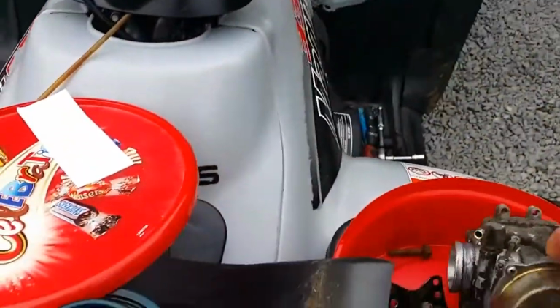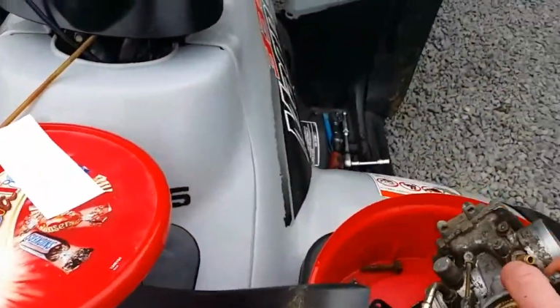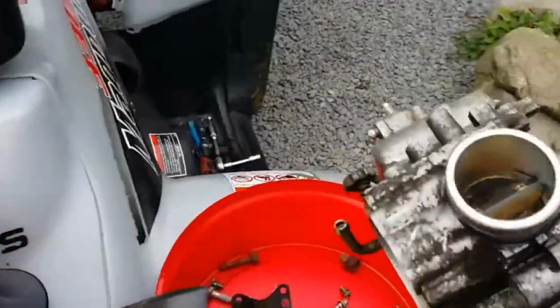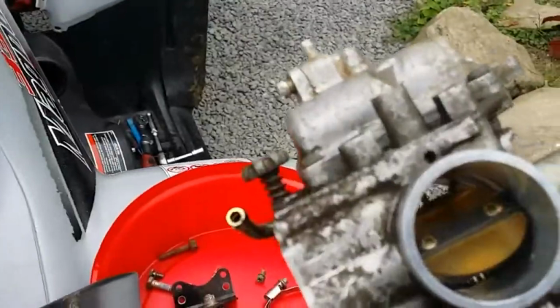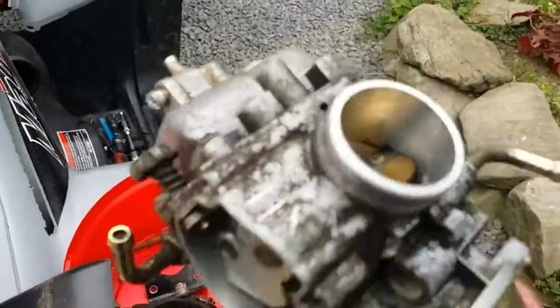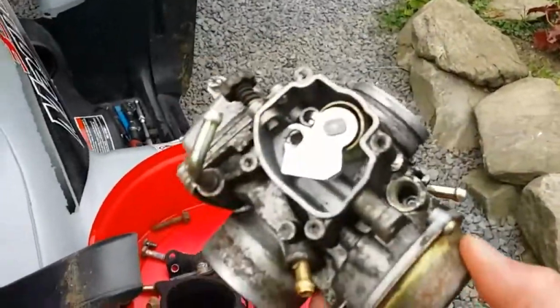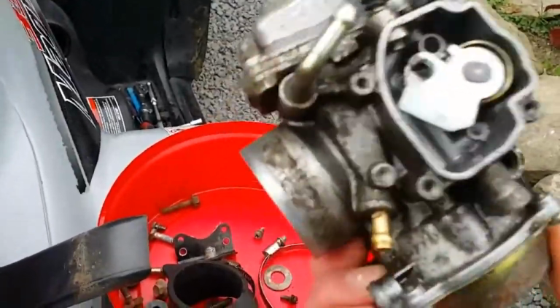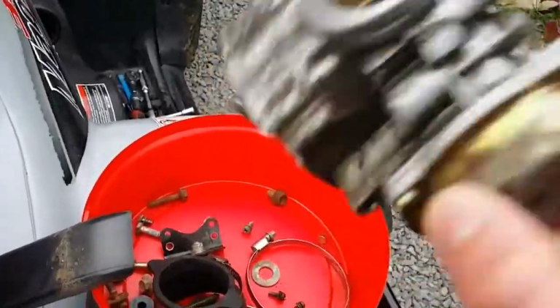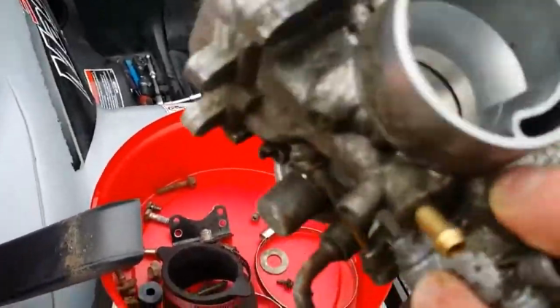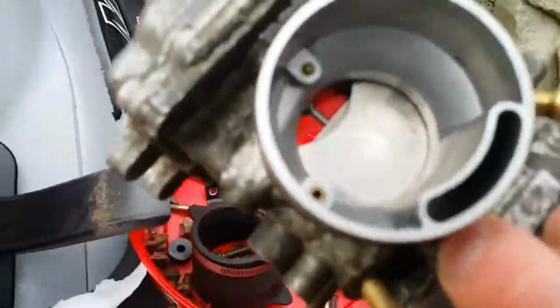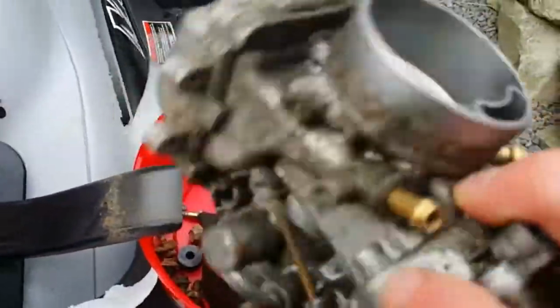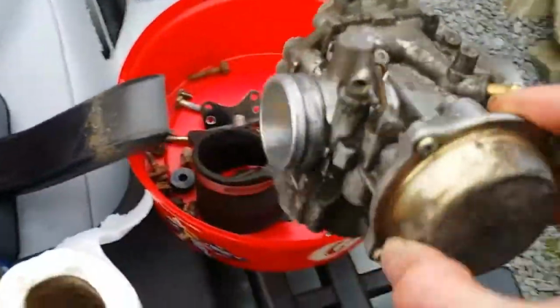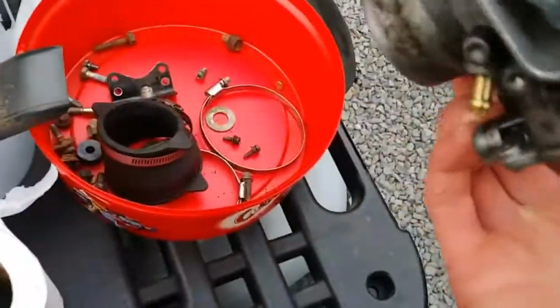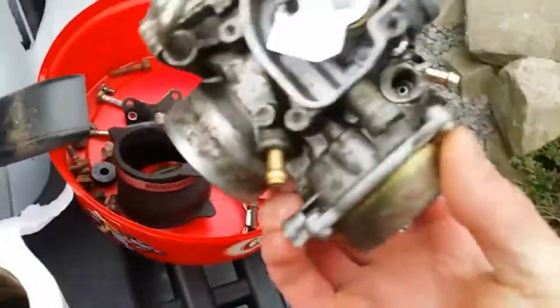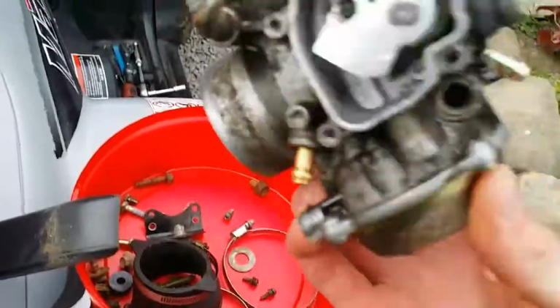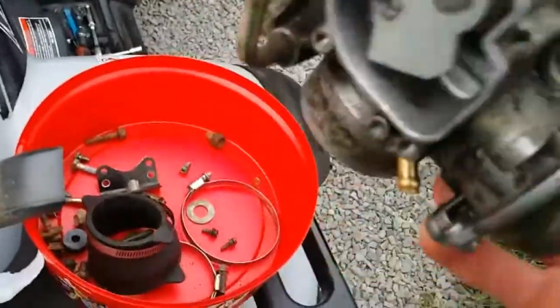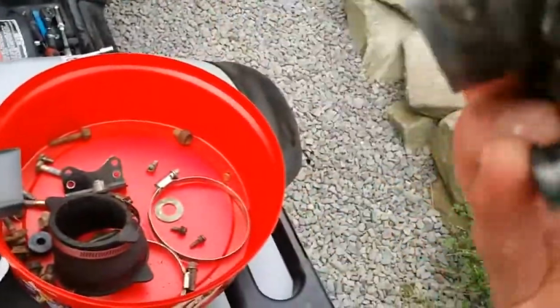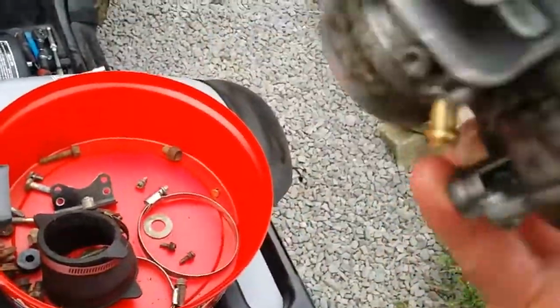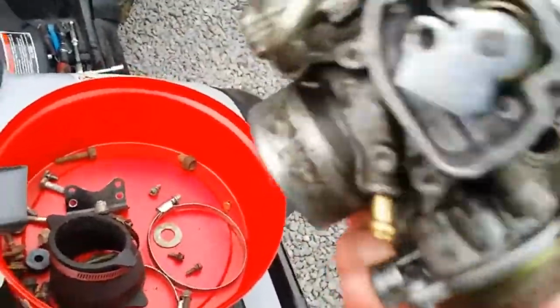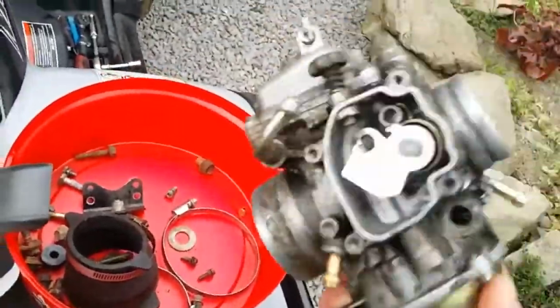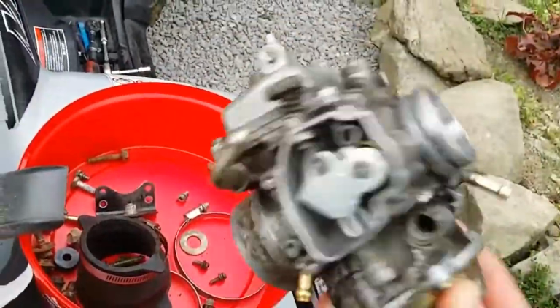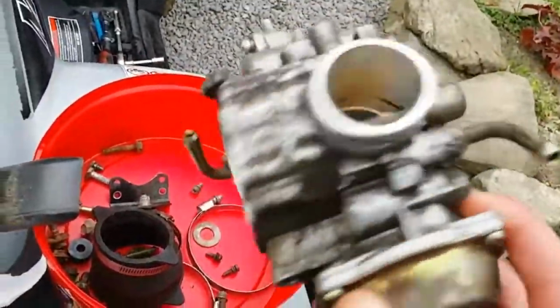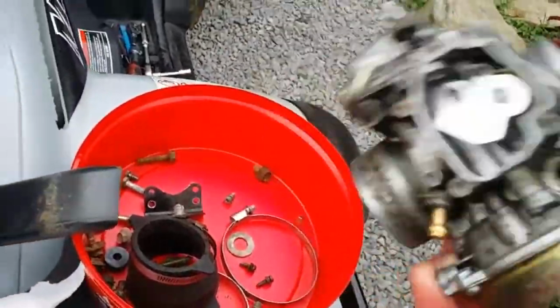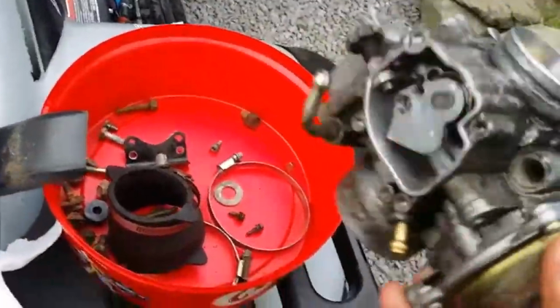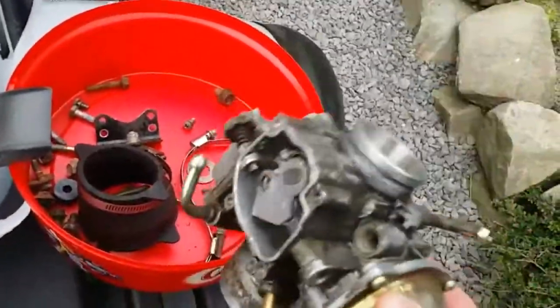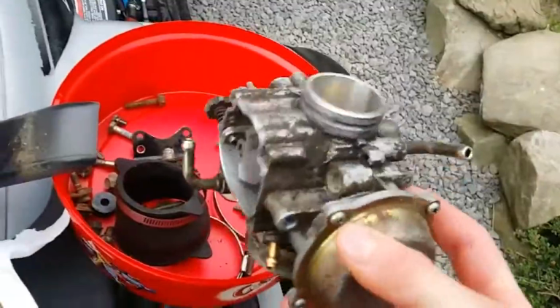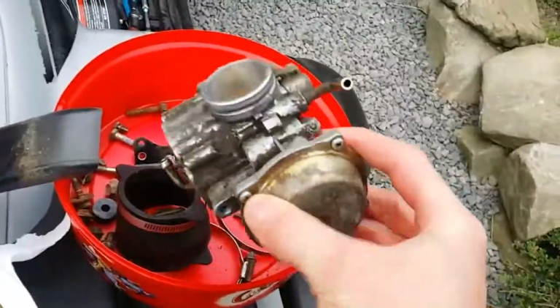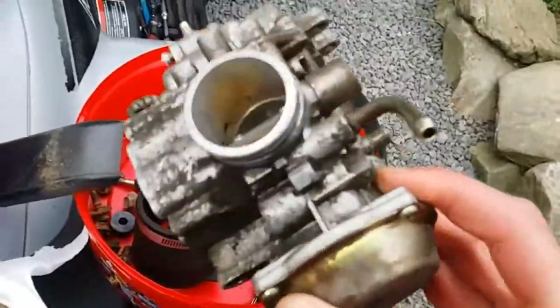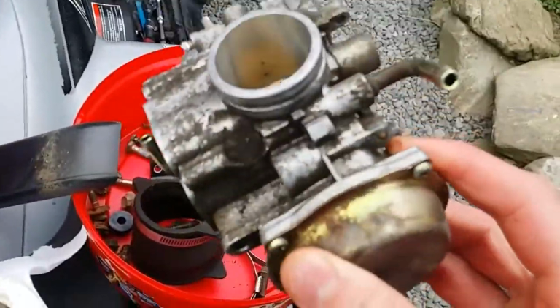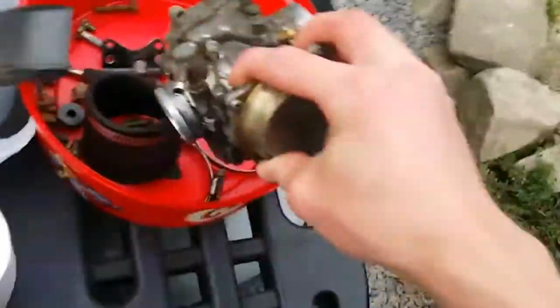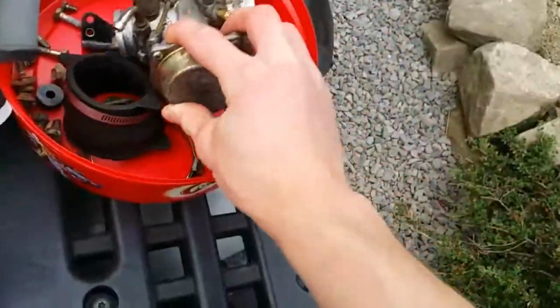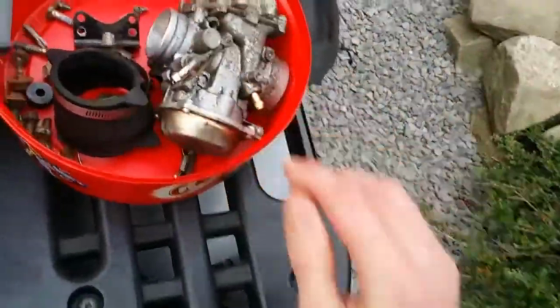Surprisingly clean inside, really - once you take it apart, not bad. It does have this weird rattle, which may be something to do with the fact it's running like crap, but again, for 50 quid, maybe I'll just replace it.